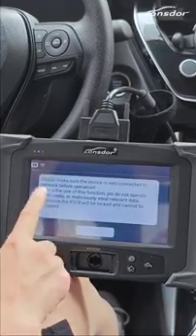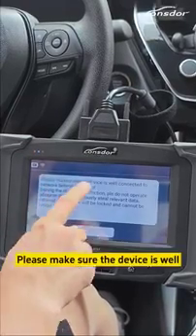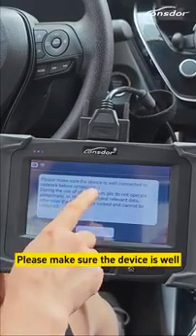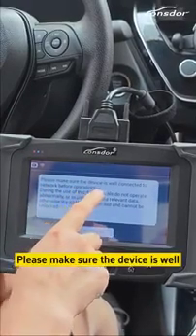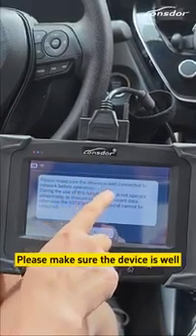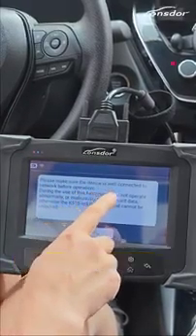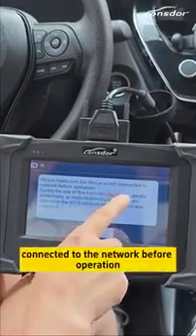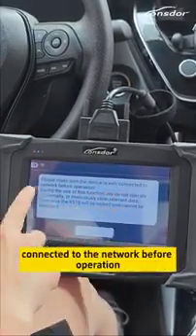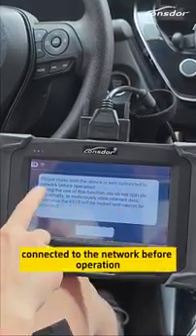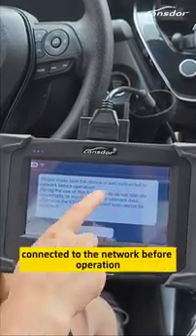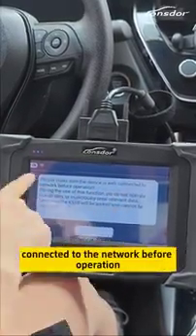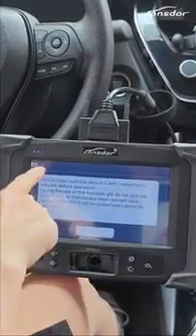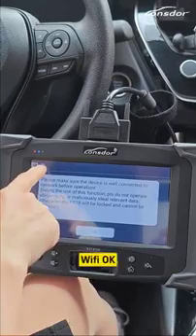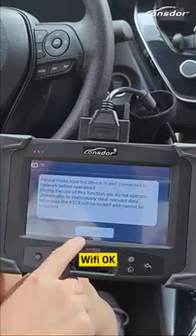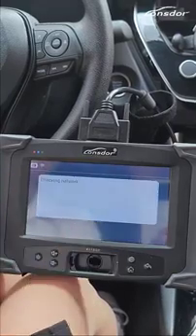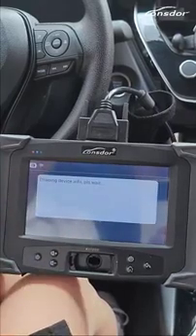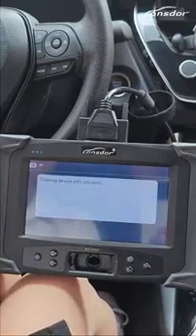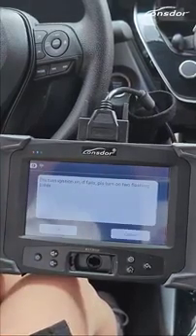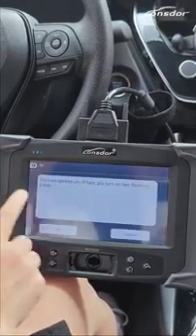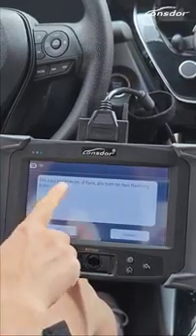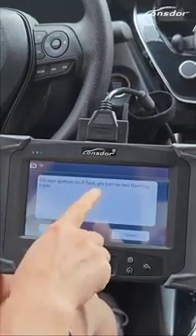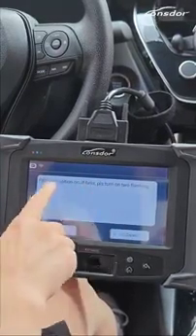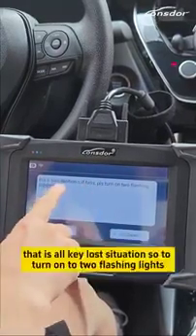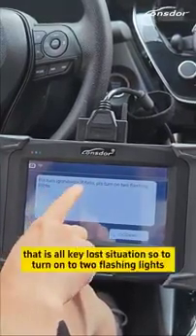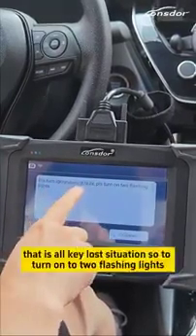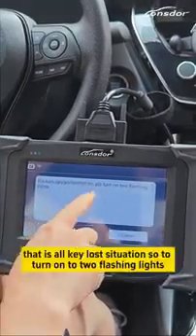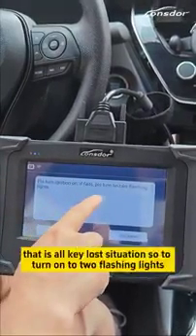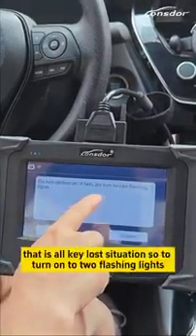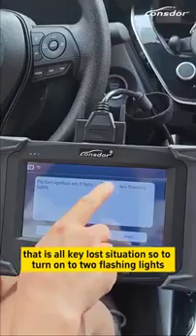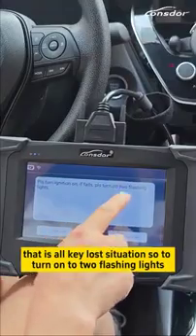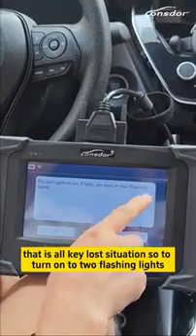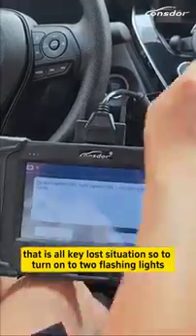Please make sure the device is well connected to the network before operation. That is the all key lost situation, so you can tell by how it's flashing lights.